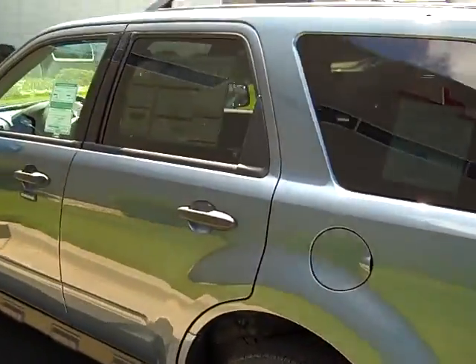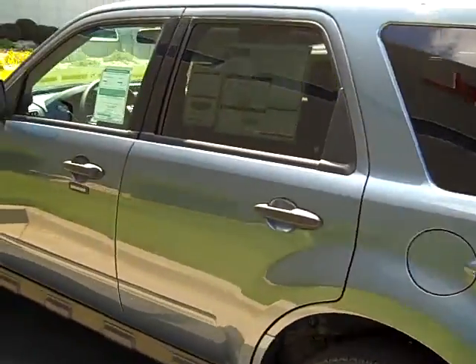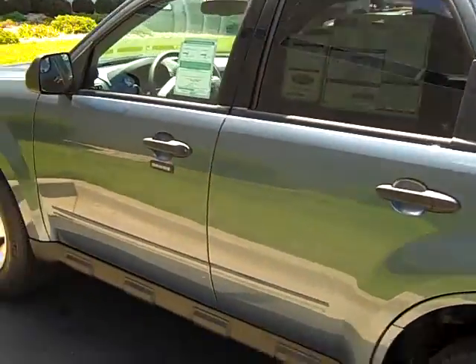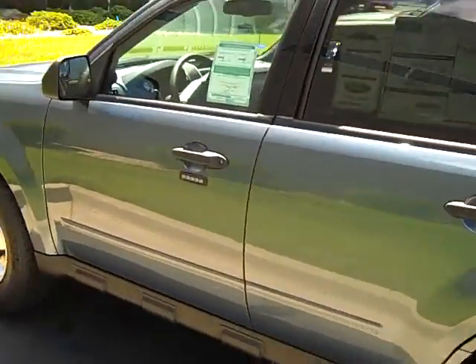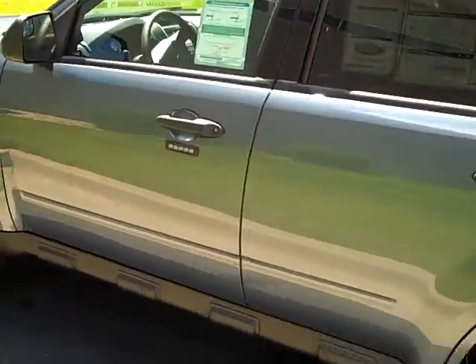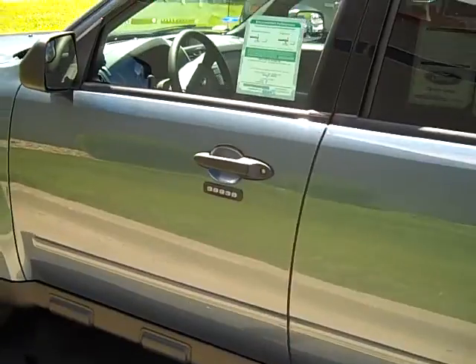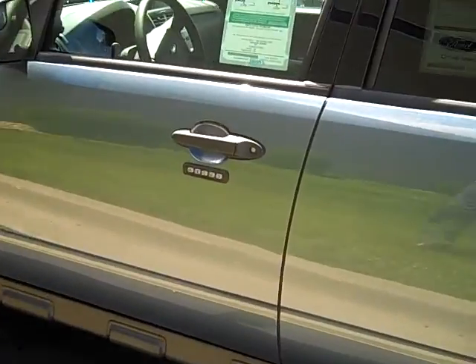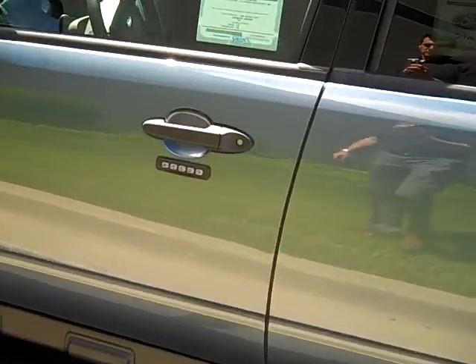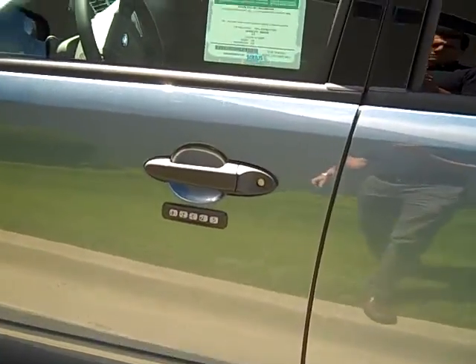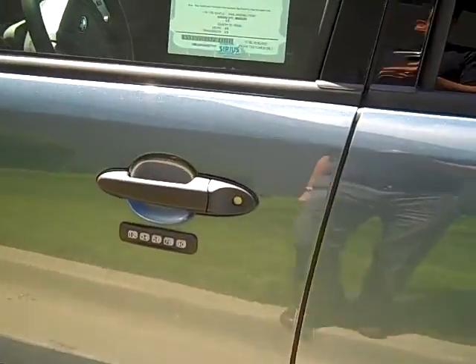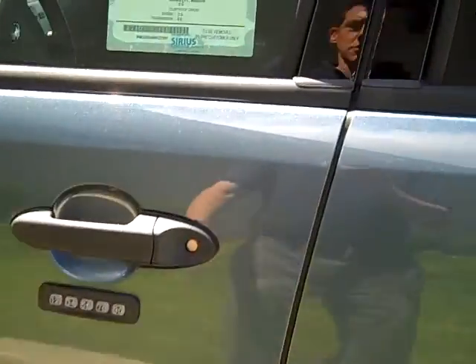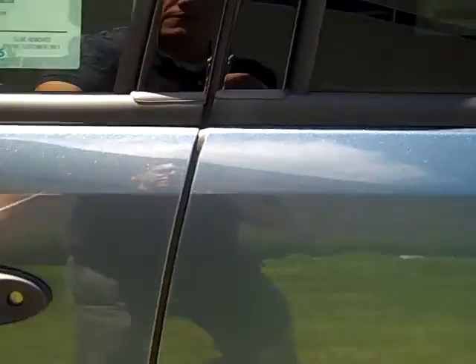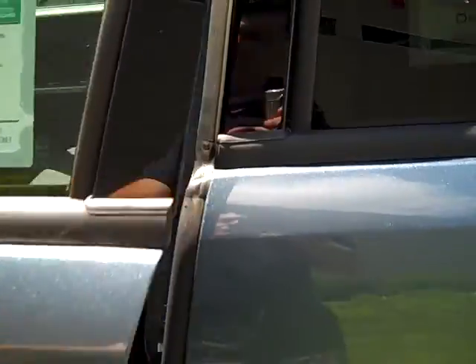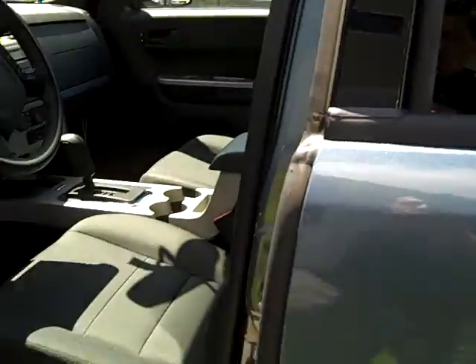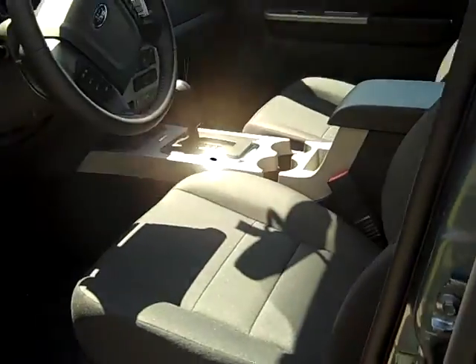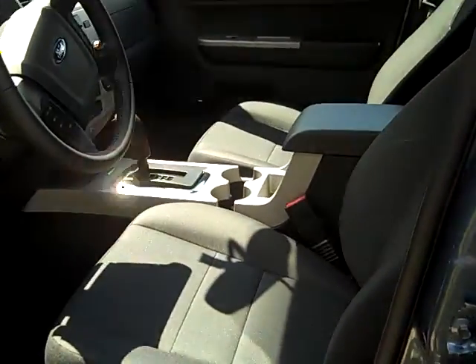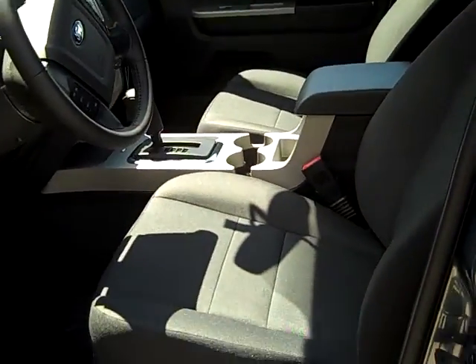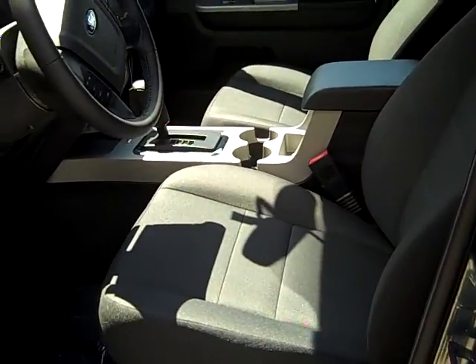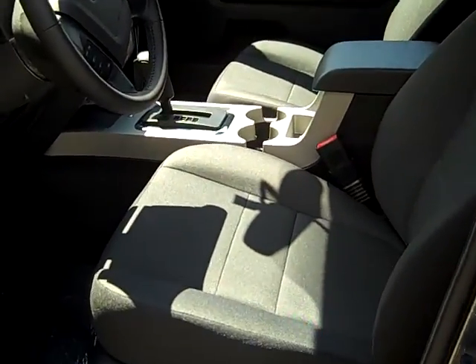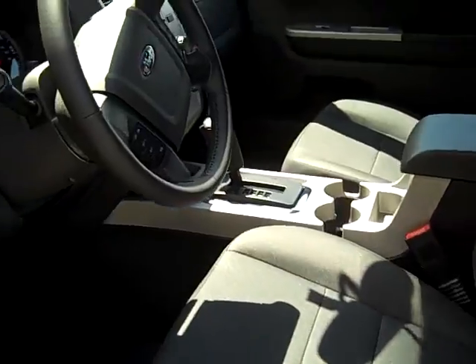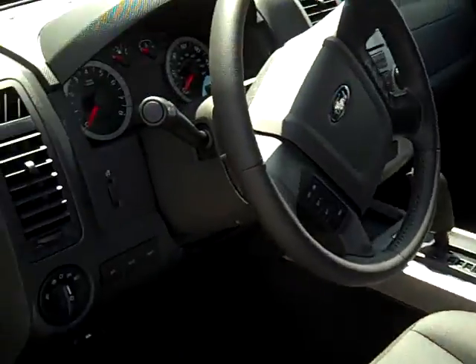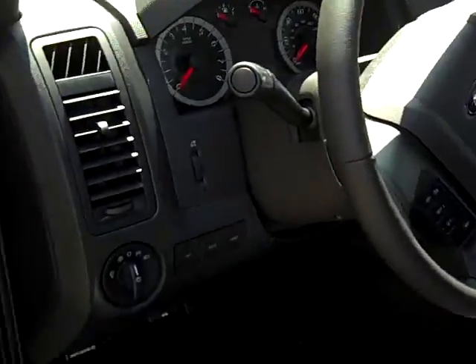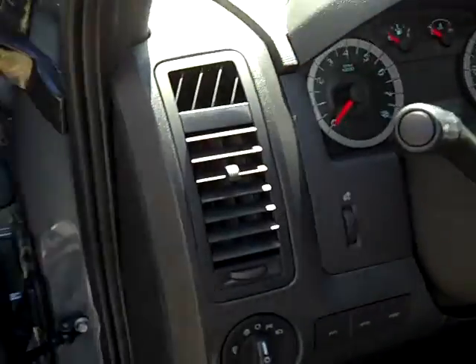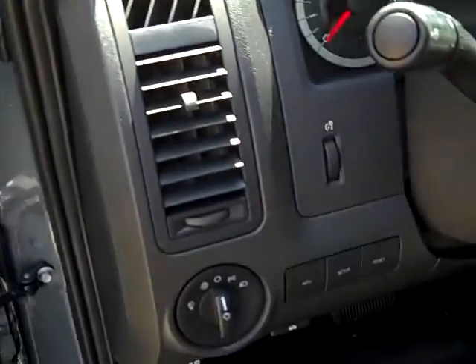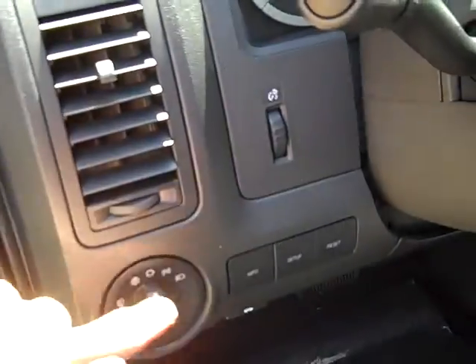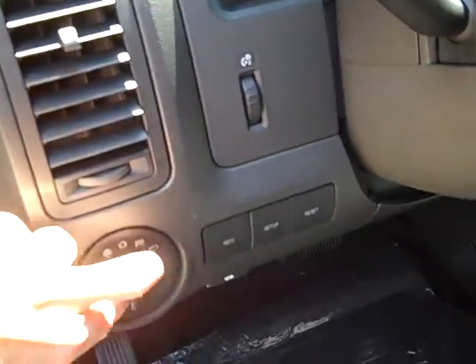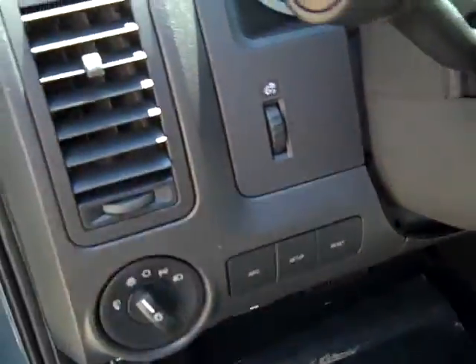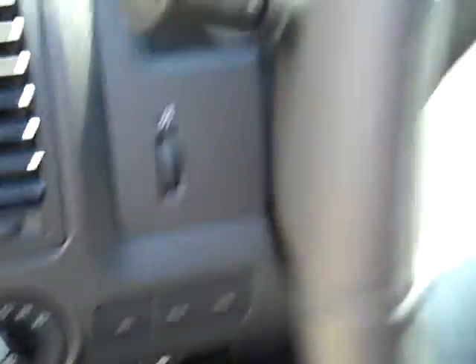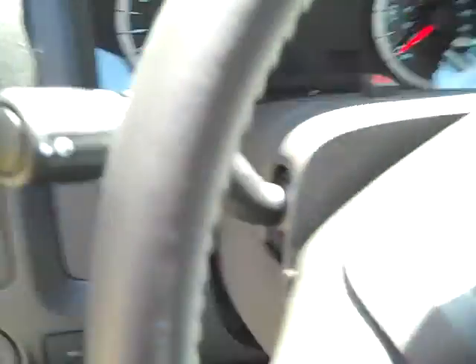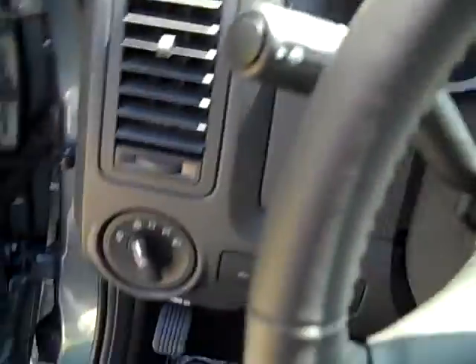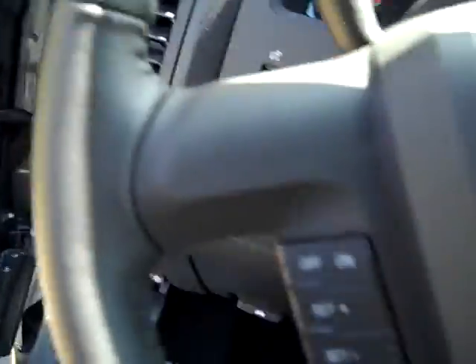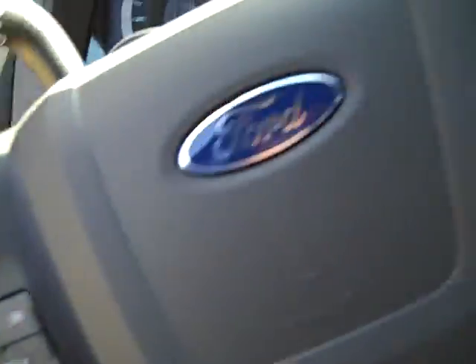It does come with the keypad — you have the keyless entry — got the charcoal gray cloth, automatic headlights, tilt, cruise, AM/FM/CD, Sirius radio, and Sync.